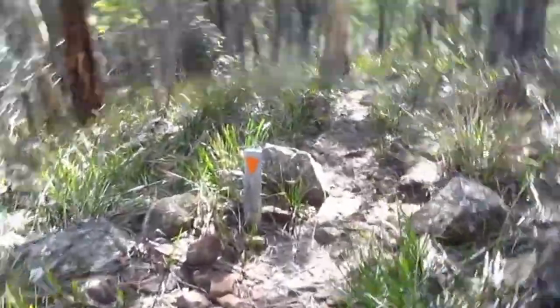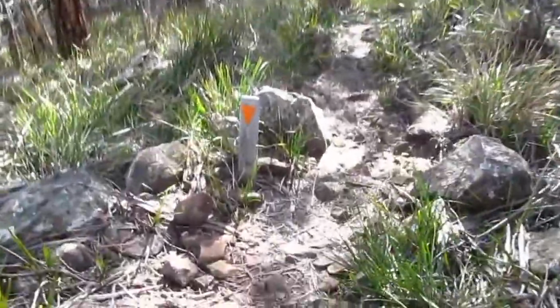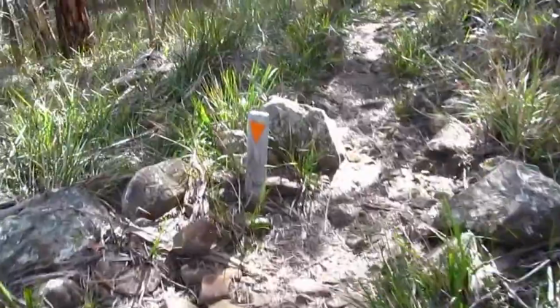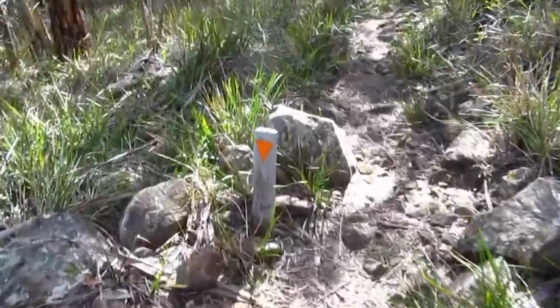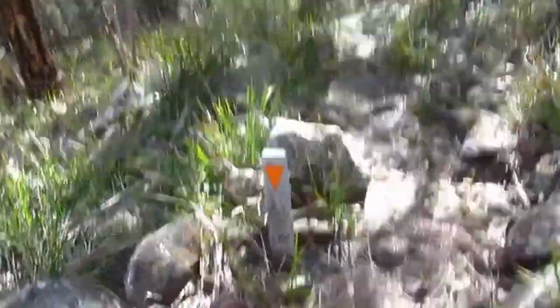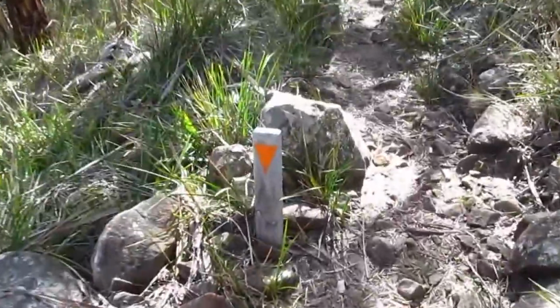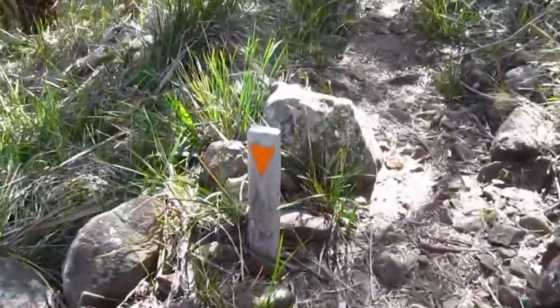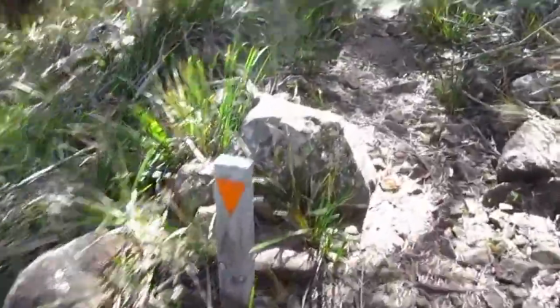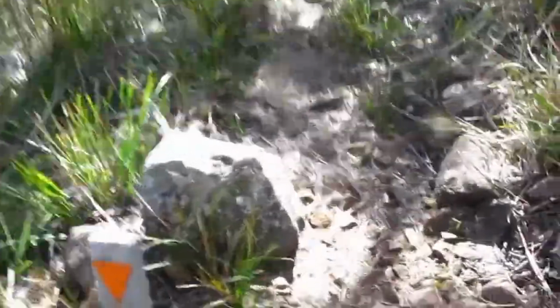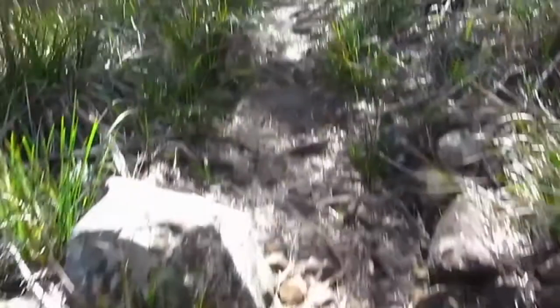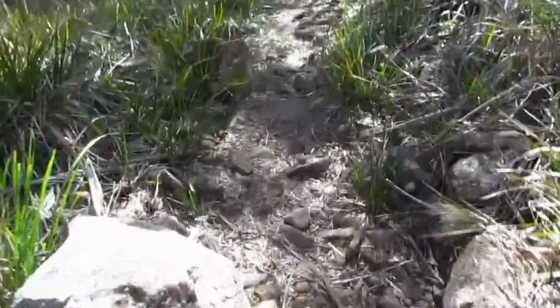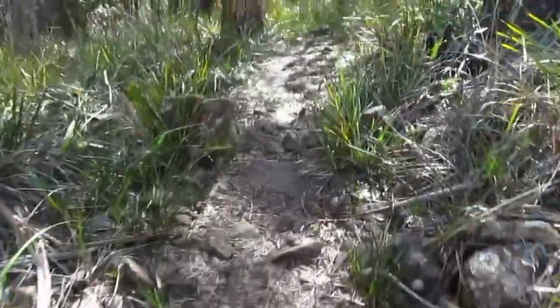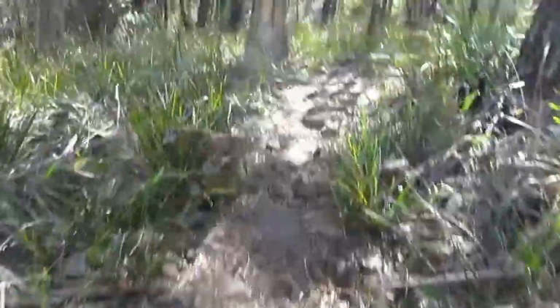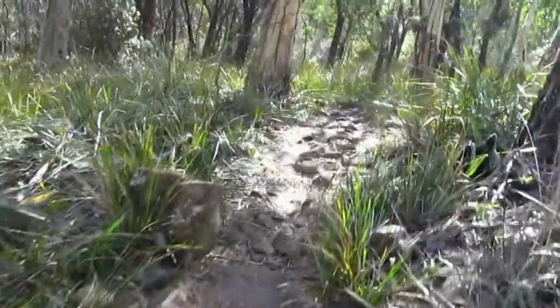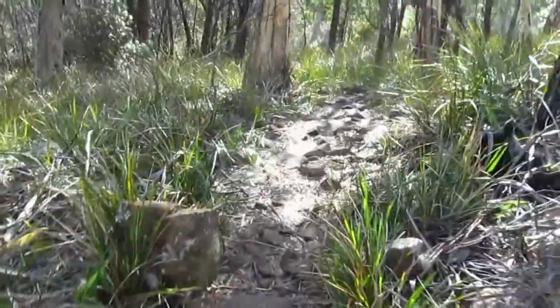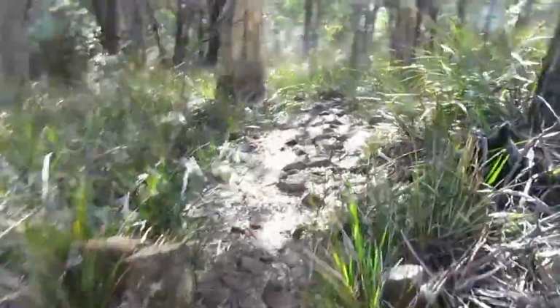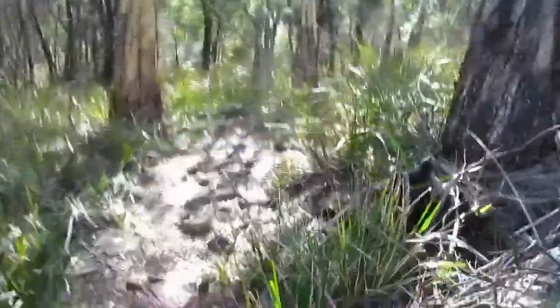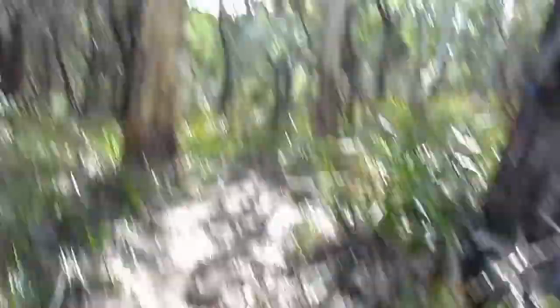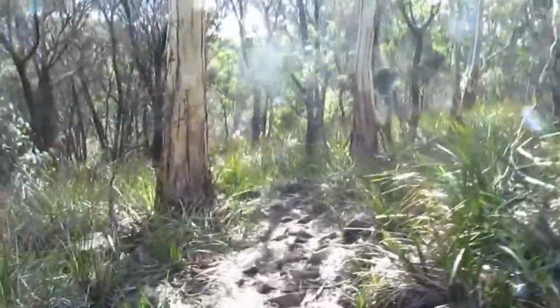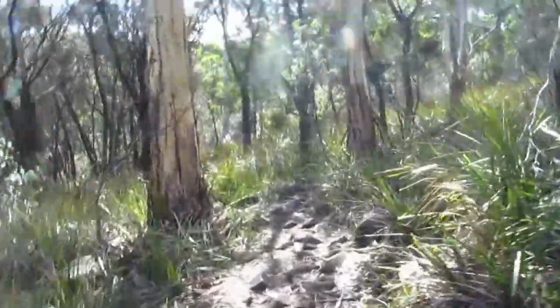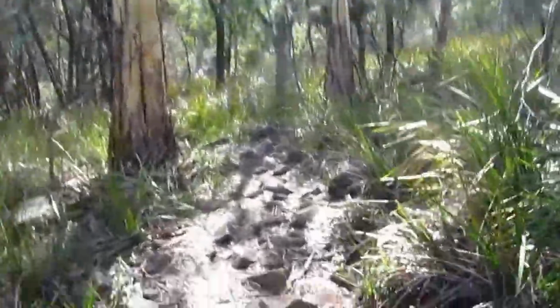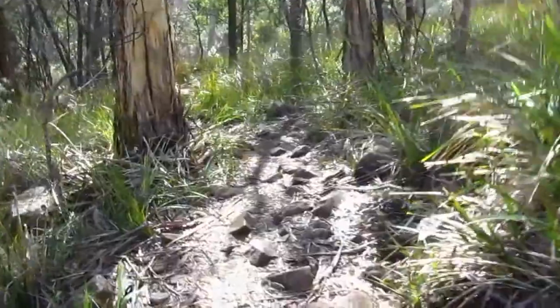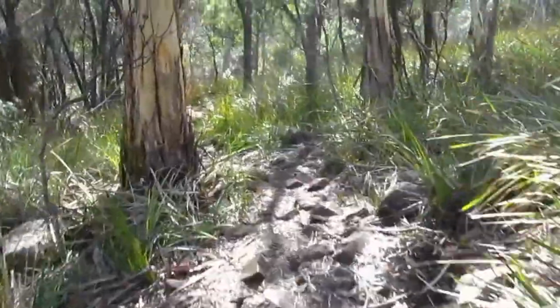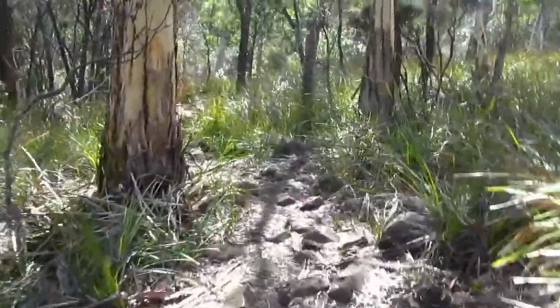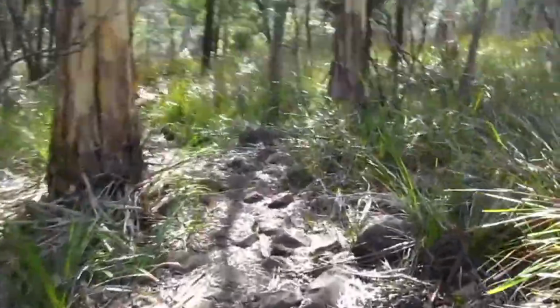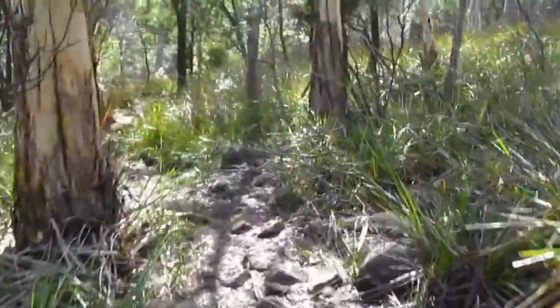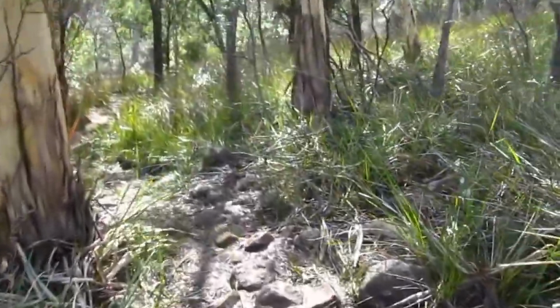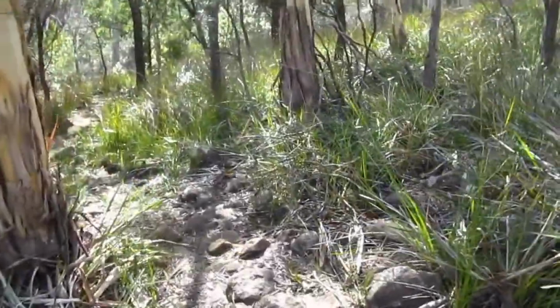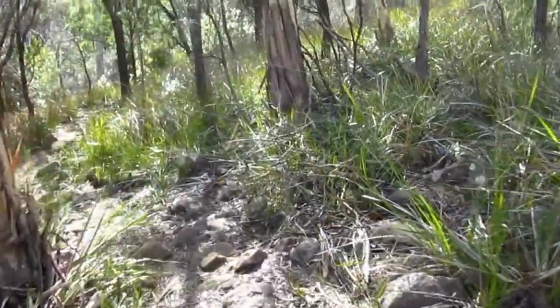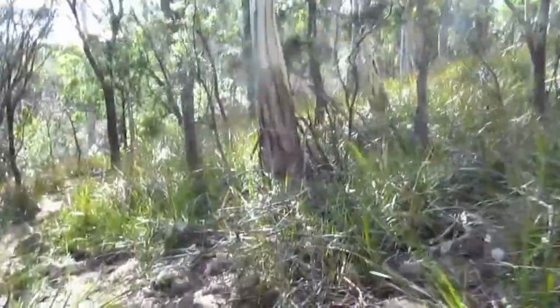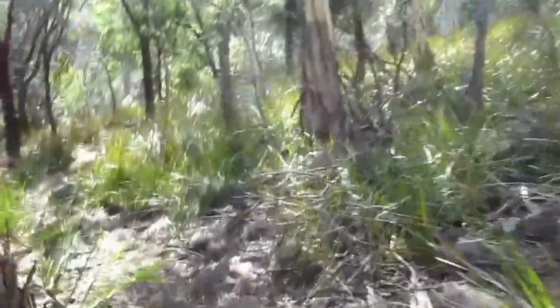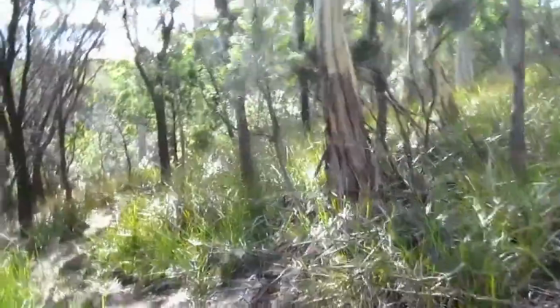Well, we're on the home stretch now. Adventure Bay is clearly in sight, and it's all downhill — pretty easy walking.